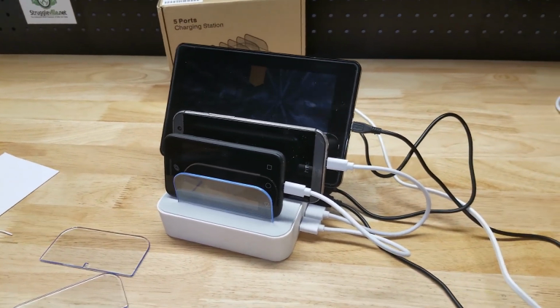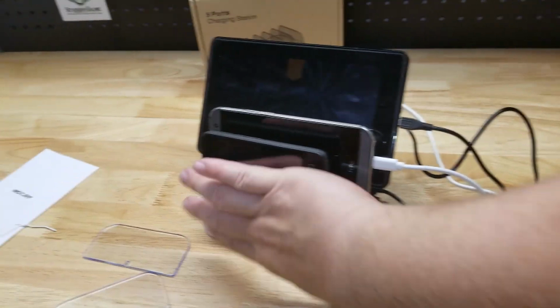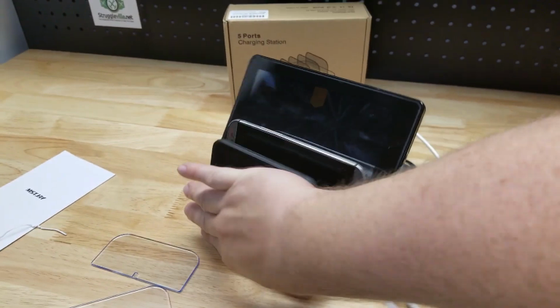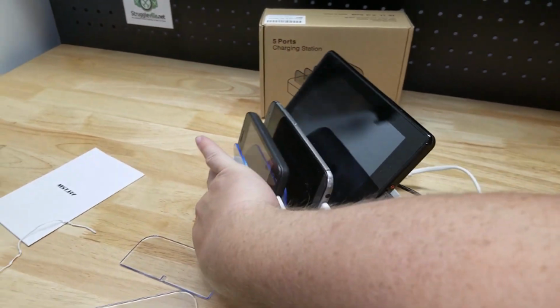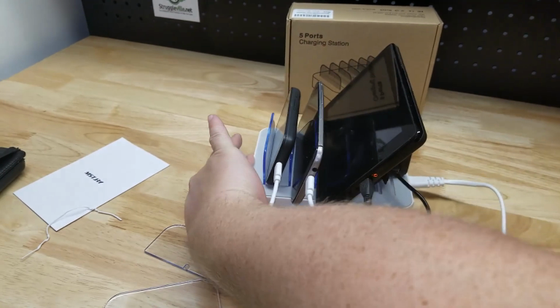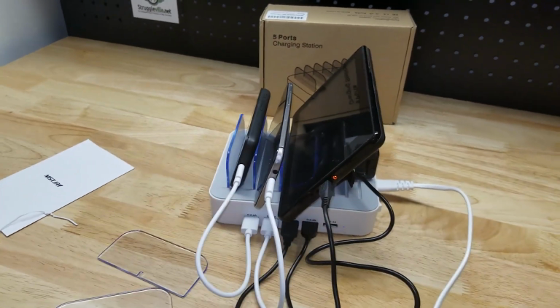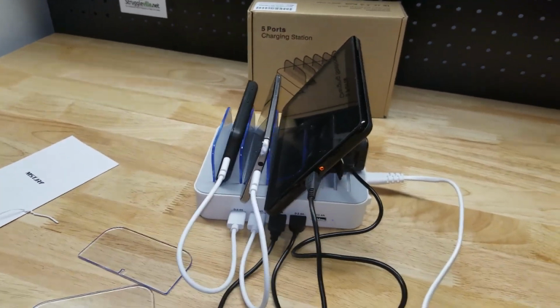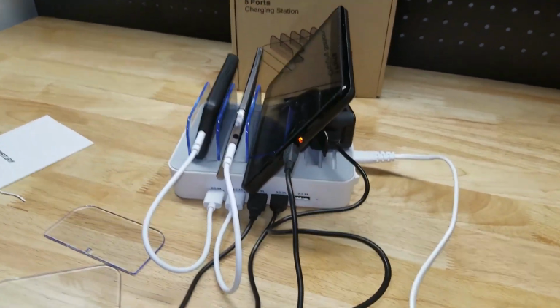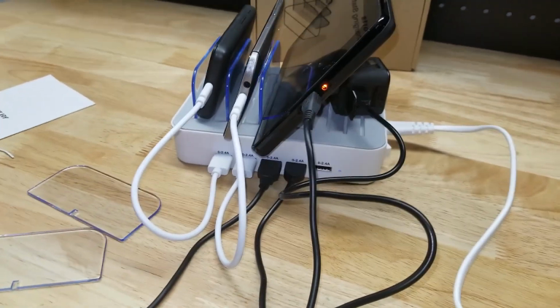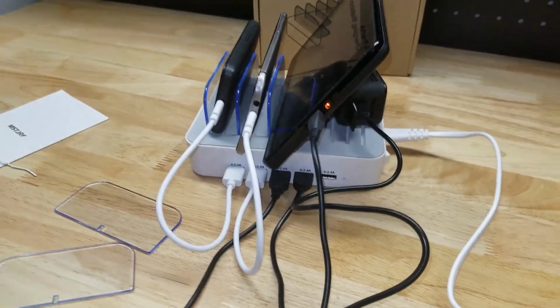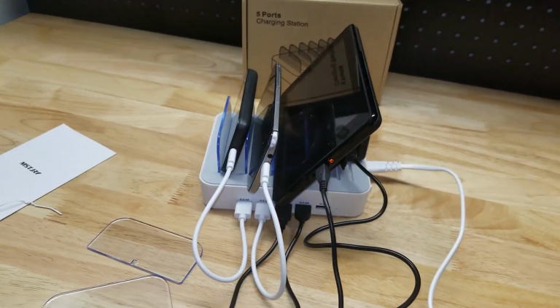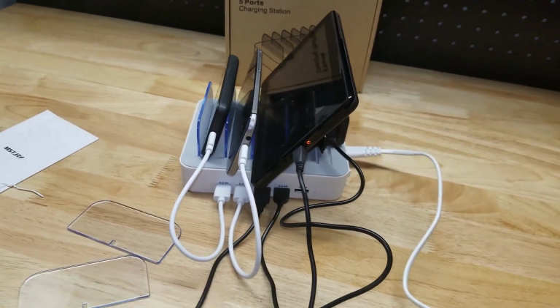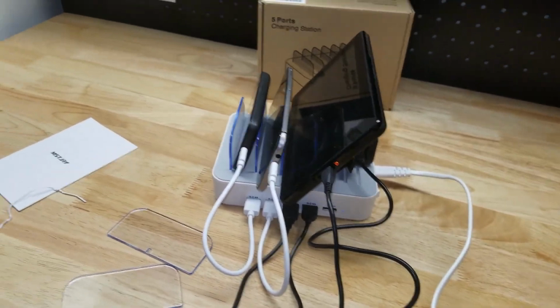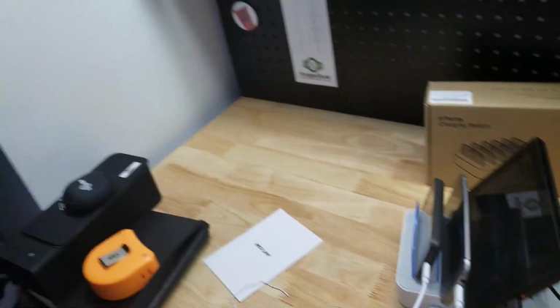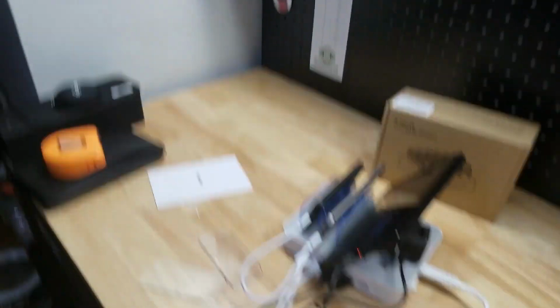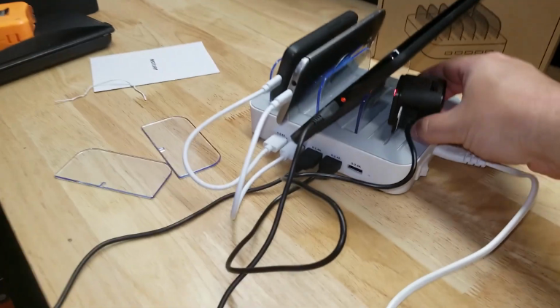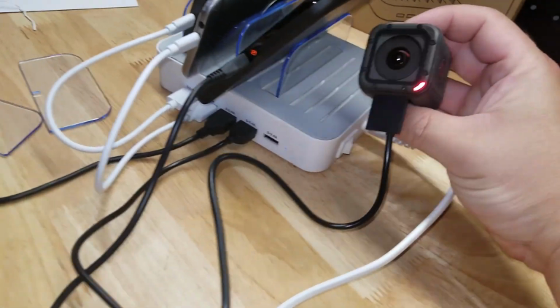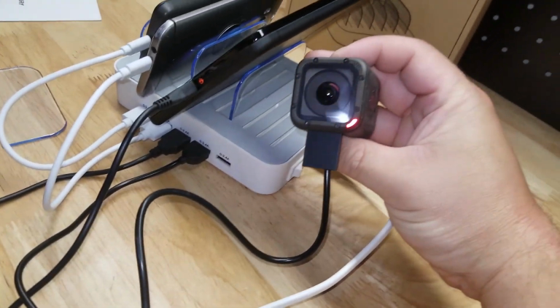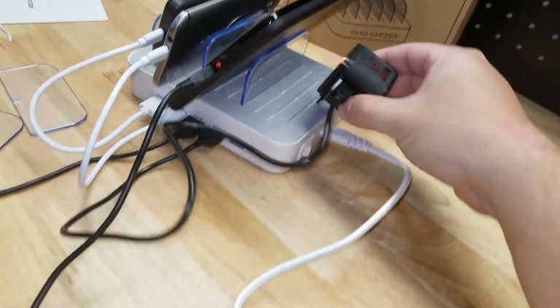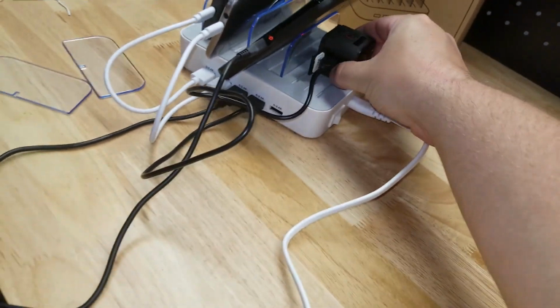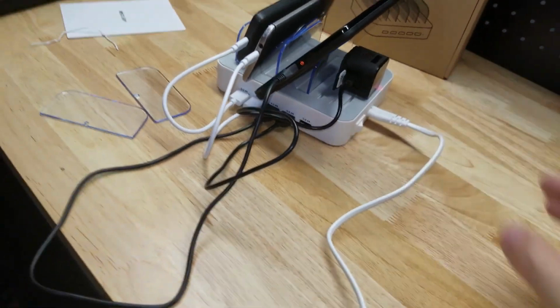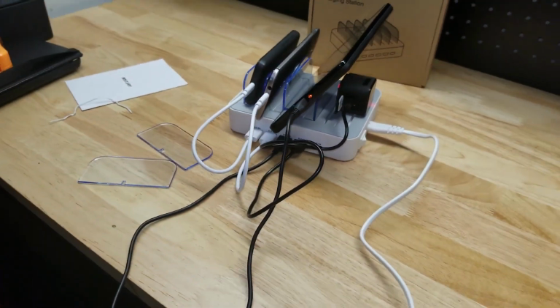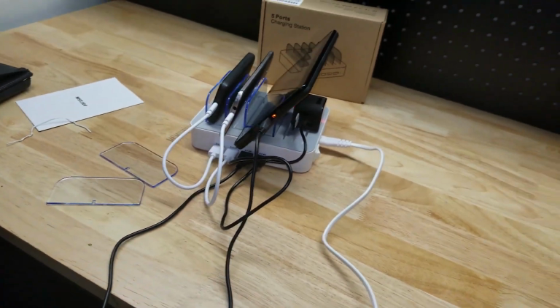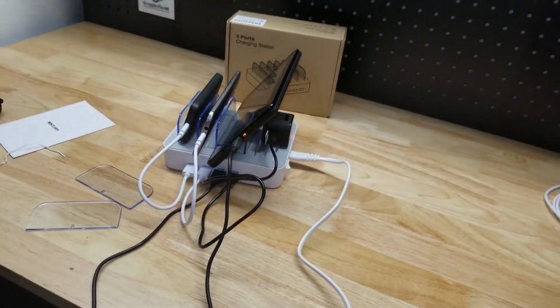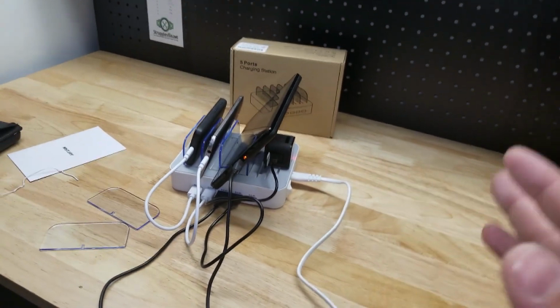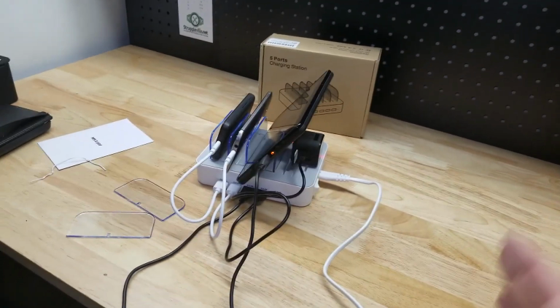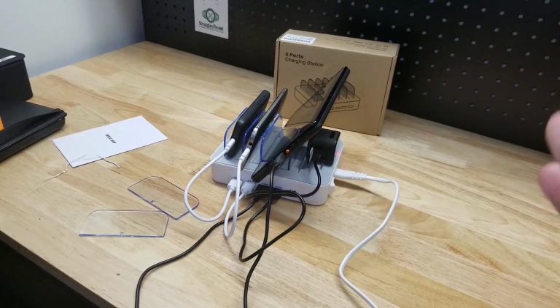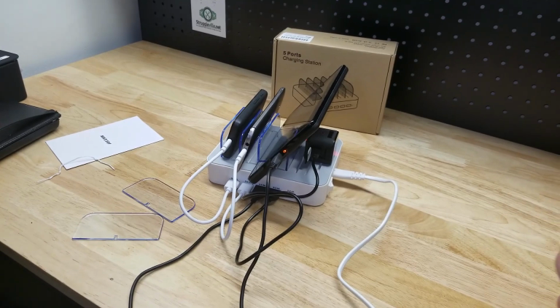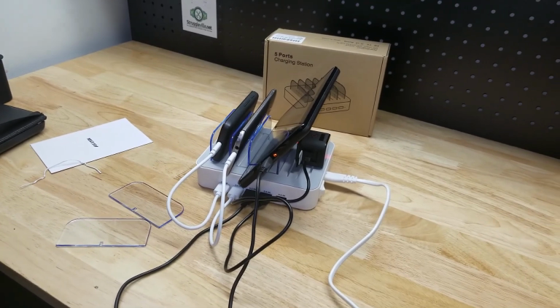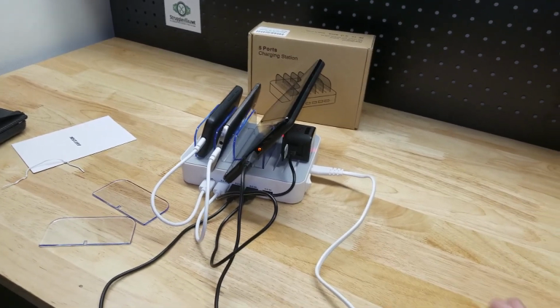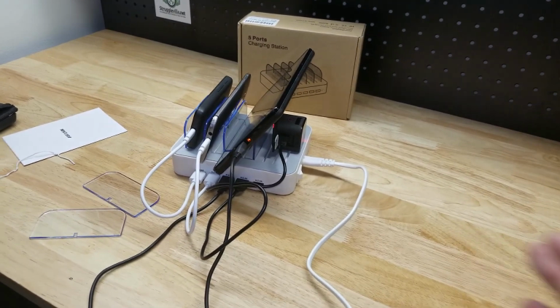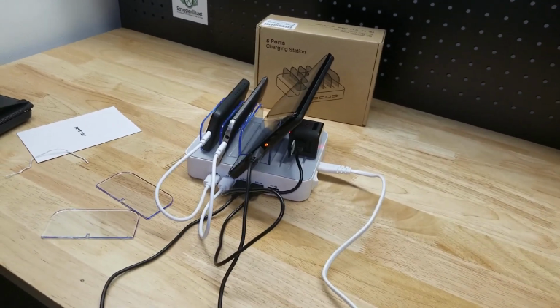Really nice to keep your devices all organized and a little bit neater than what you would normally get. You can see the light is on the GoPro. But I also had another idea on what you could use this thing for — let me show you that.